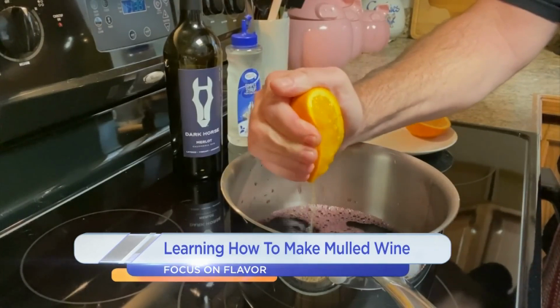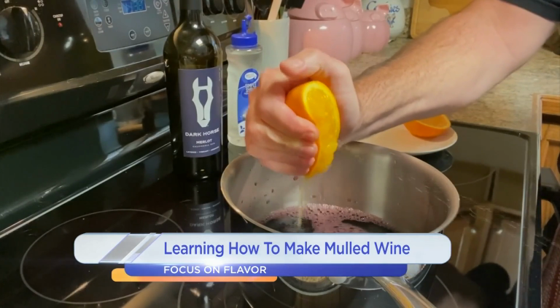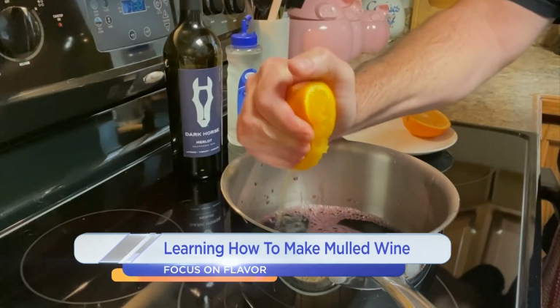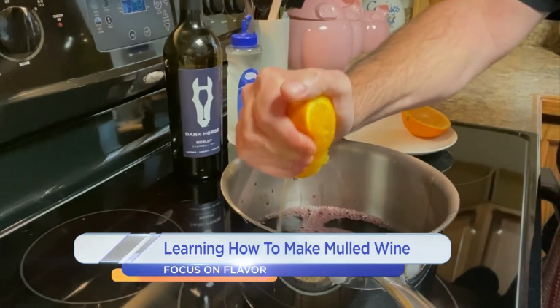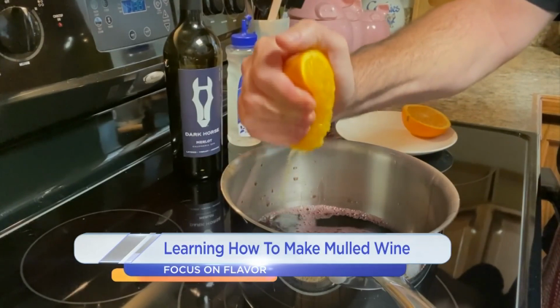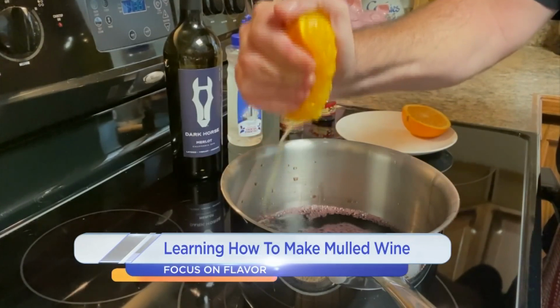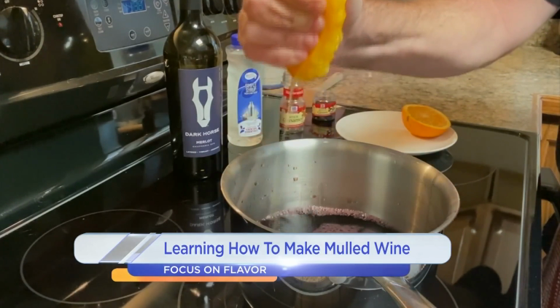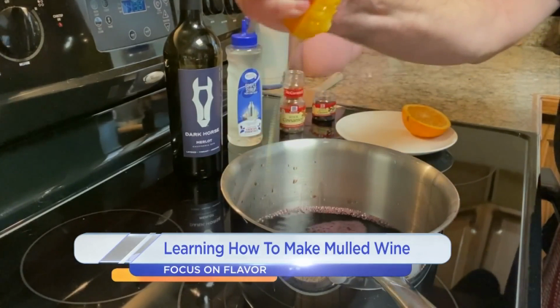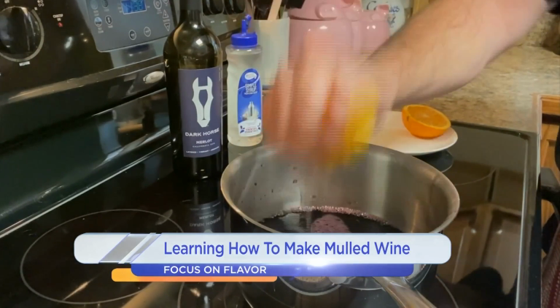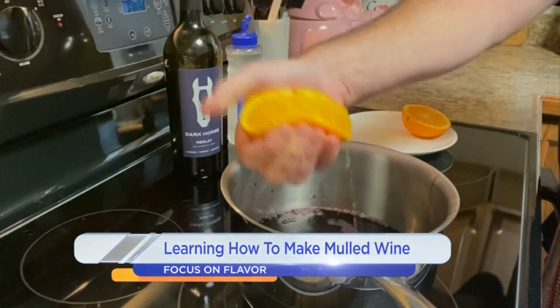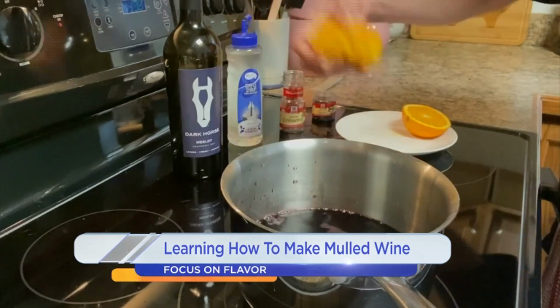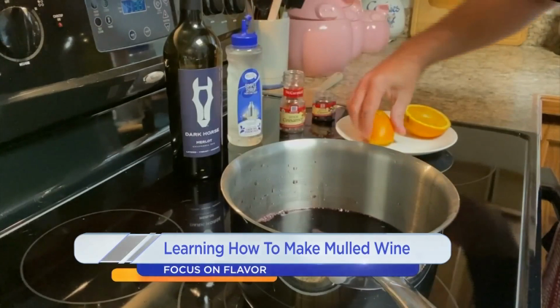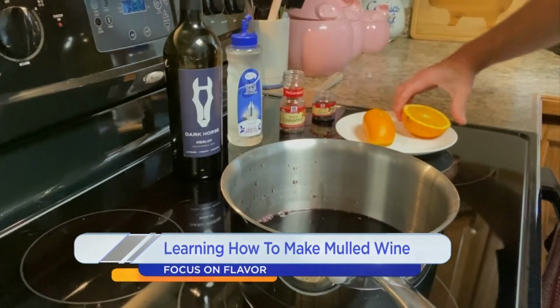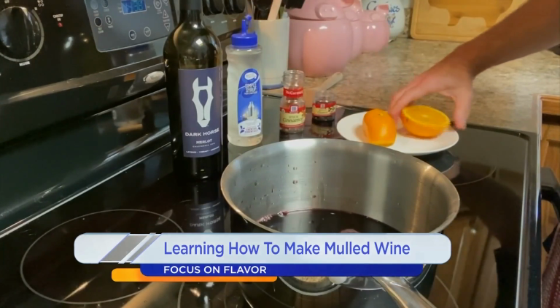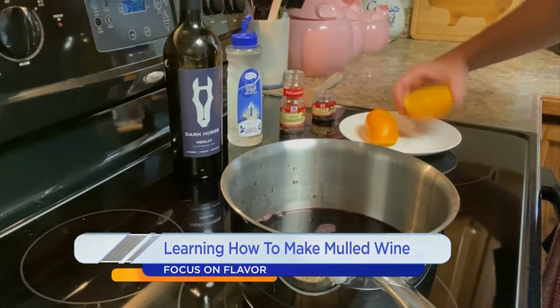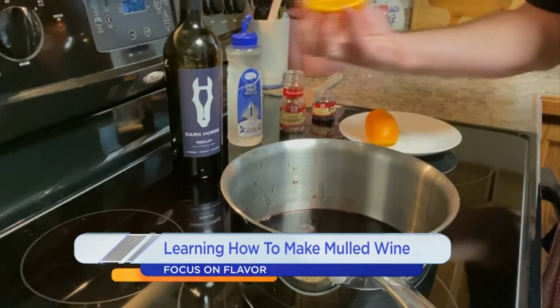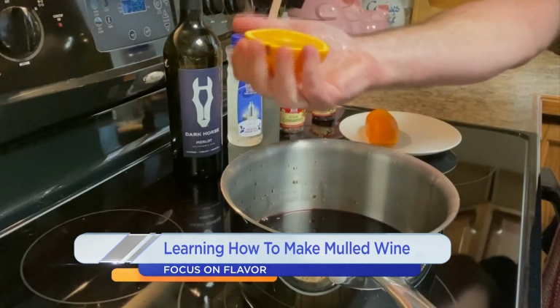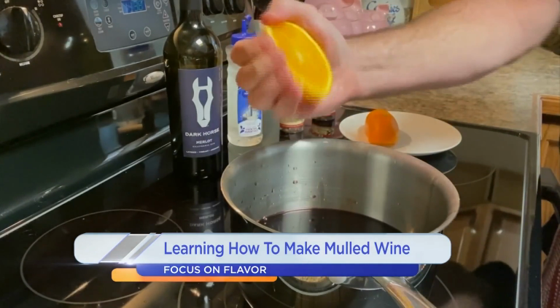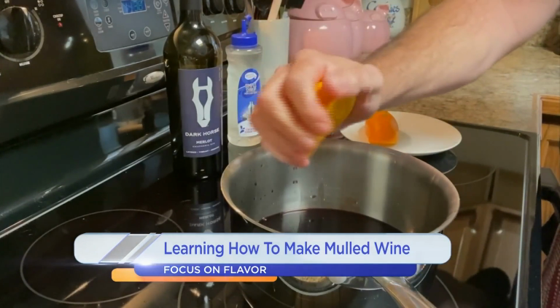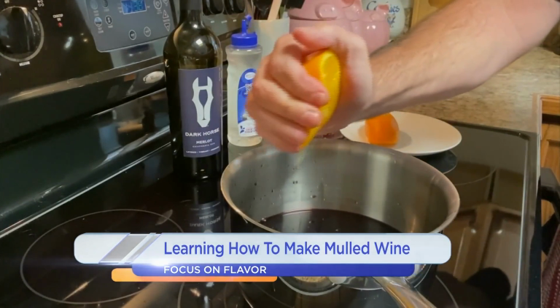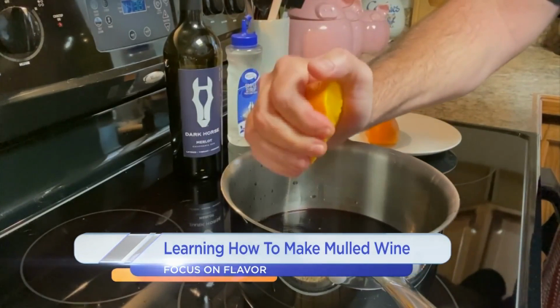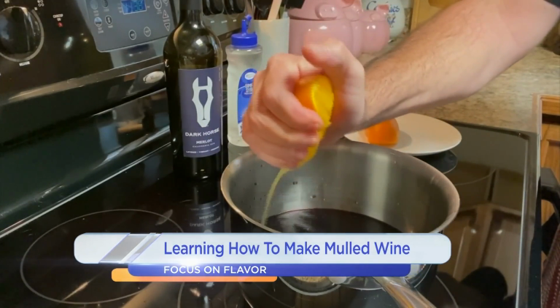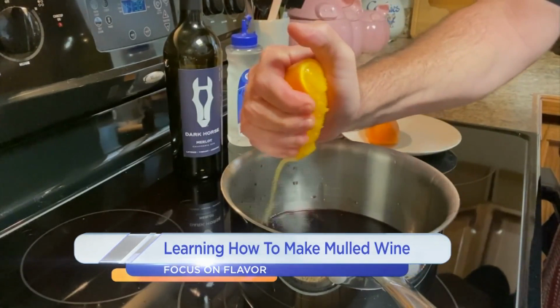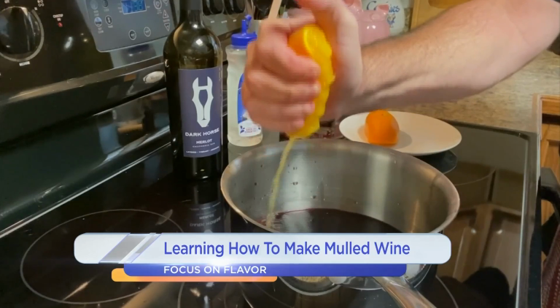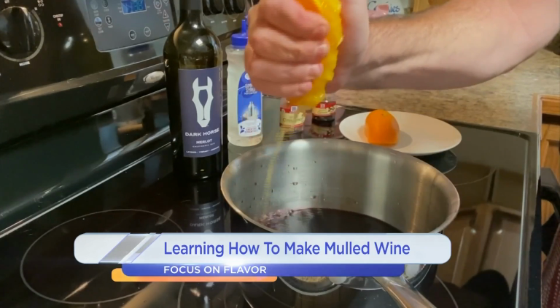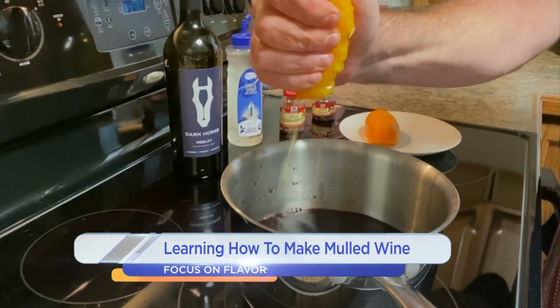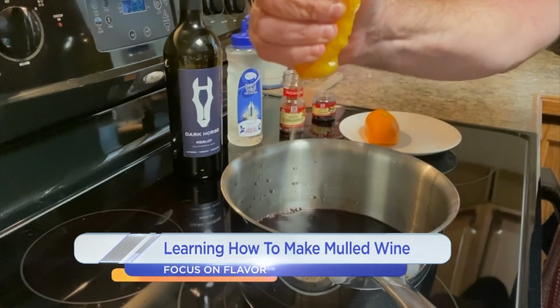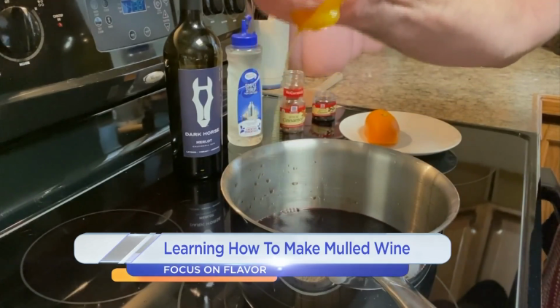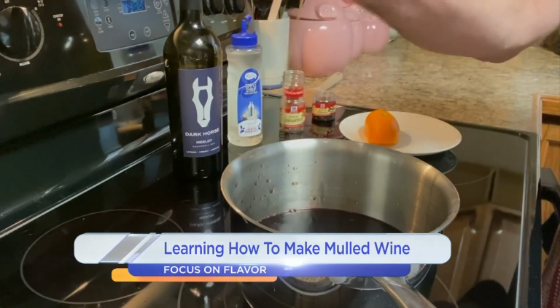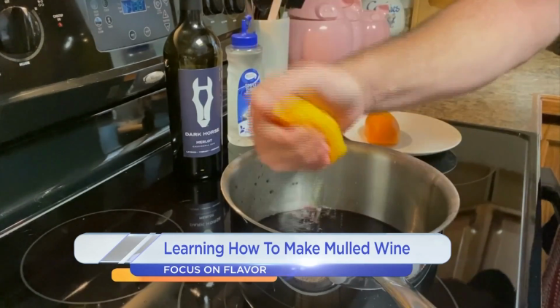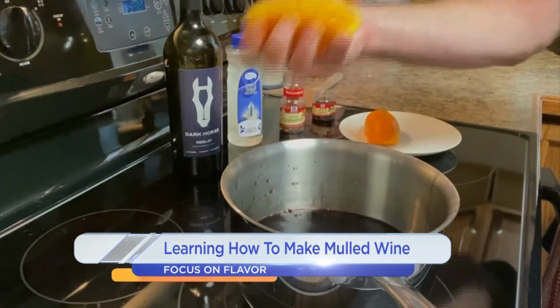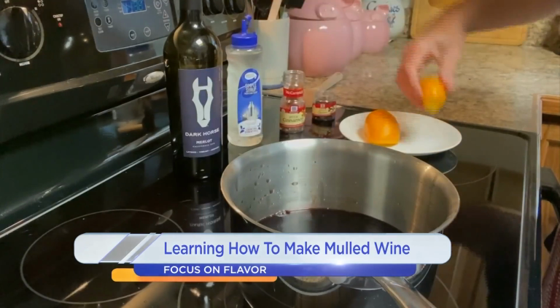And we're going to heat it very, very slowly. You don't want to boil the wine, but you want to let it simmer very slowly until it's just under boiling, so you don't boil off all the alcohol. It's going to be a little bitter if you get it too hot too quickly.